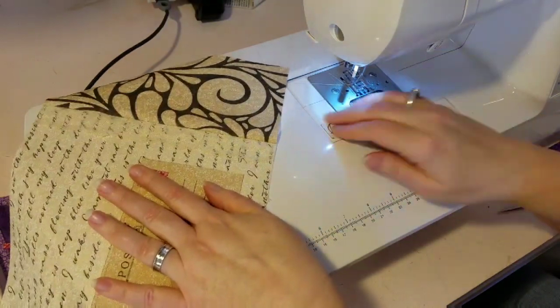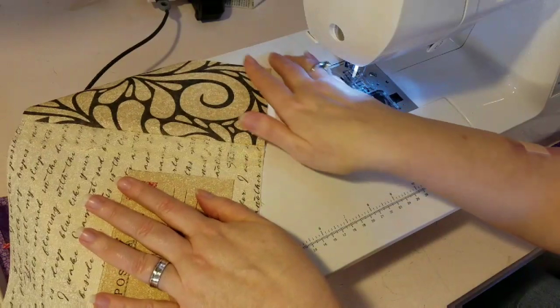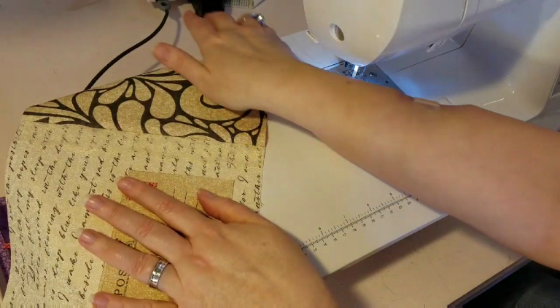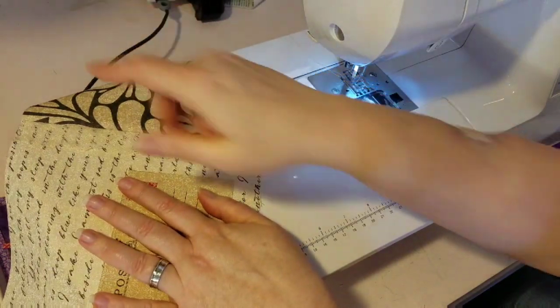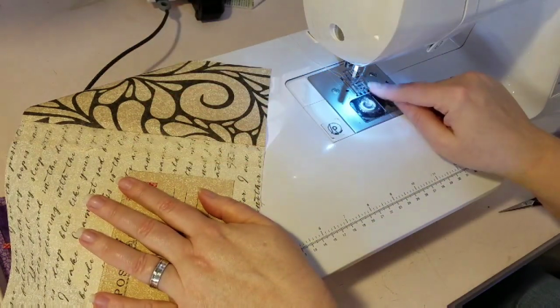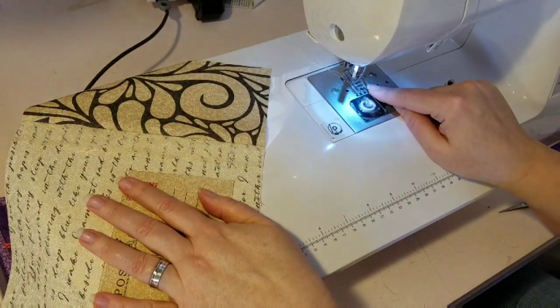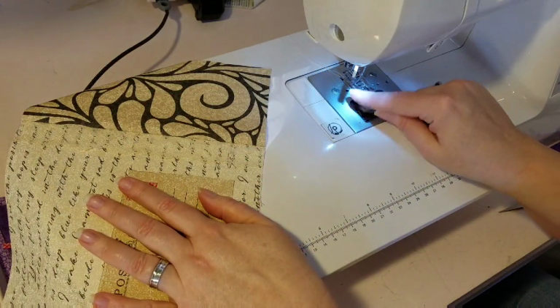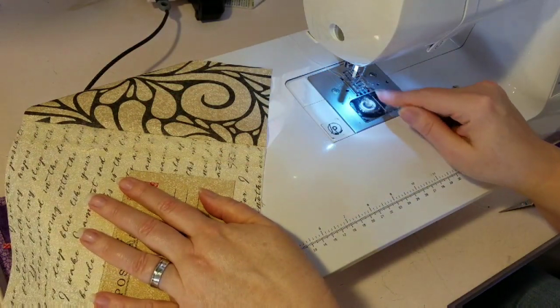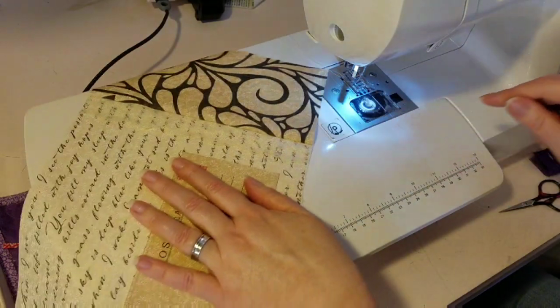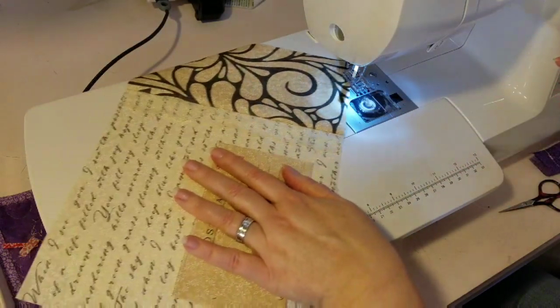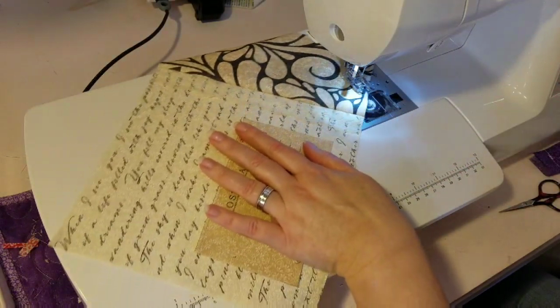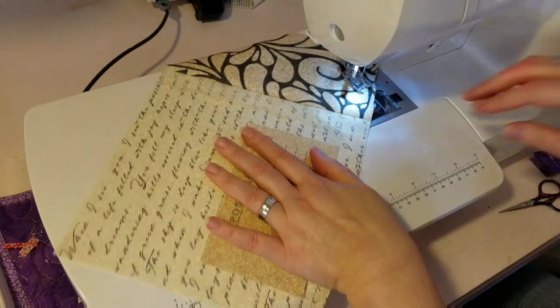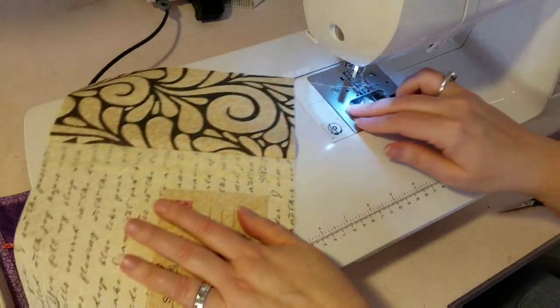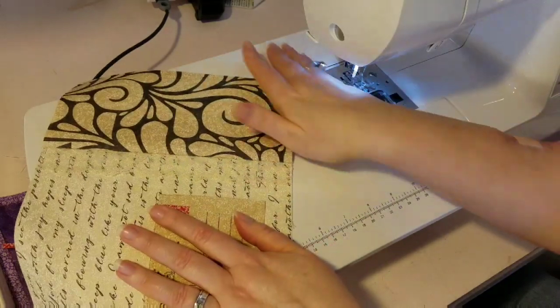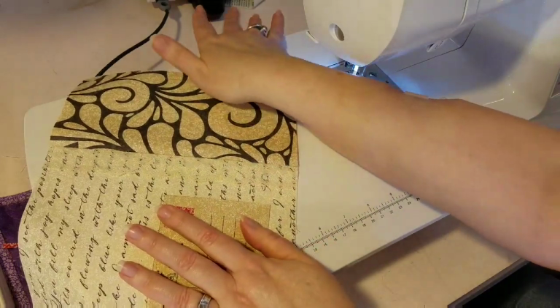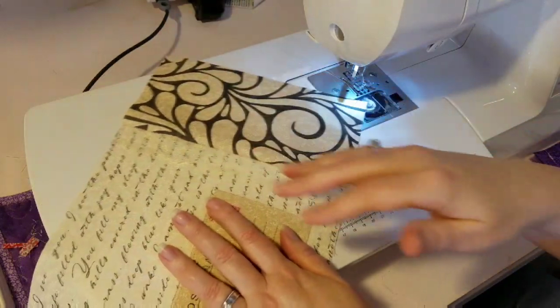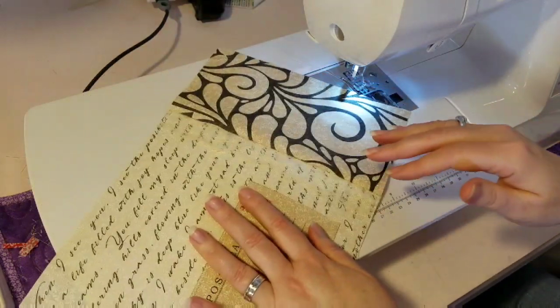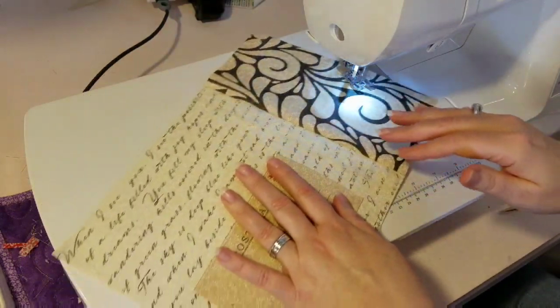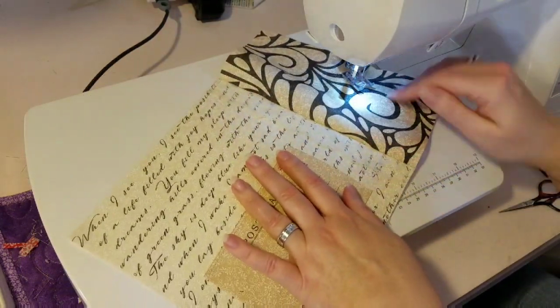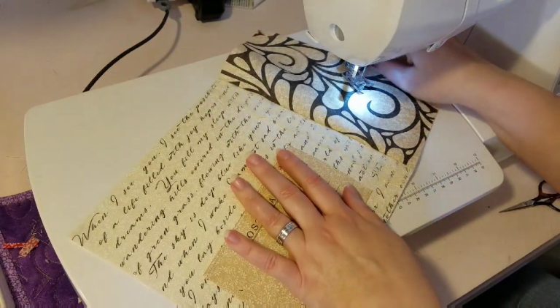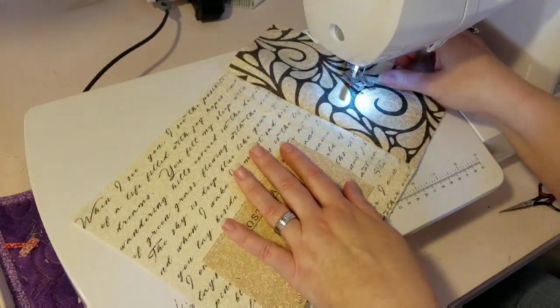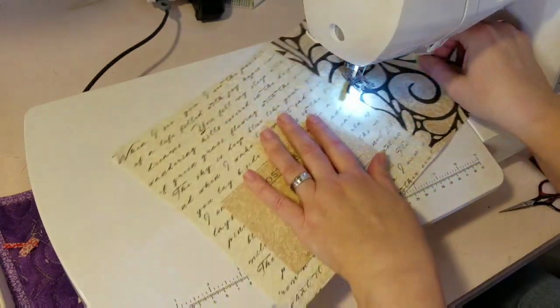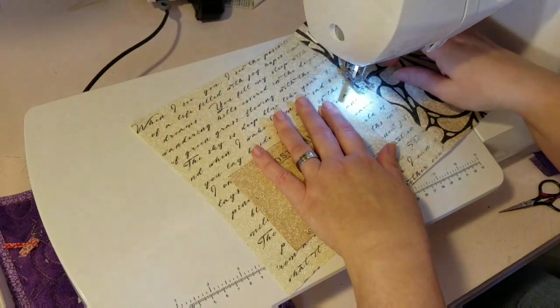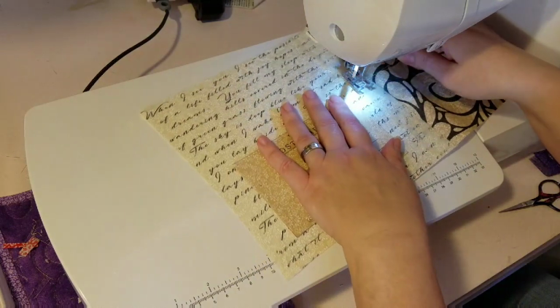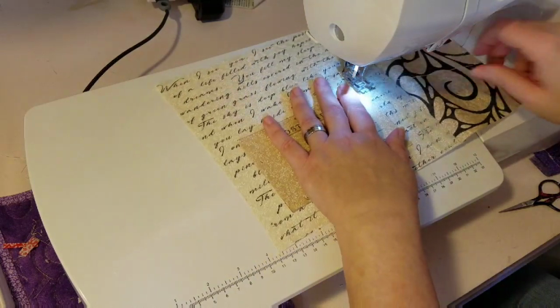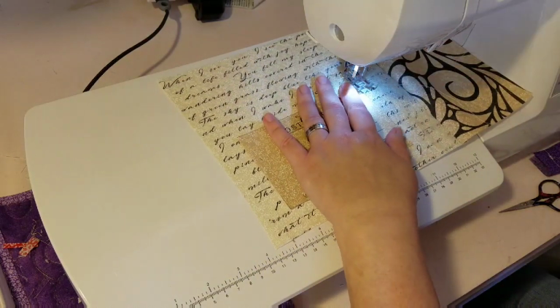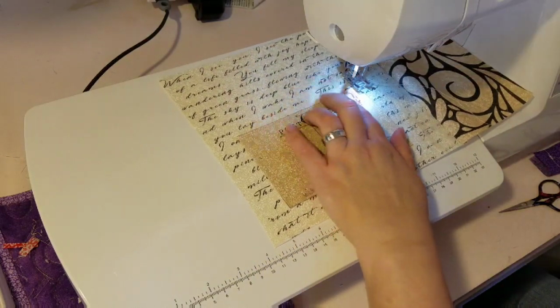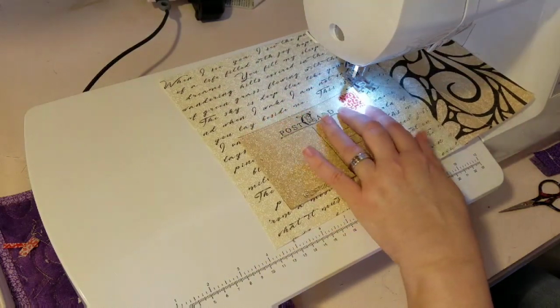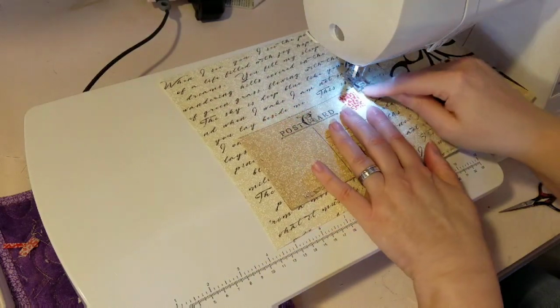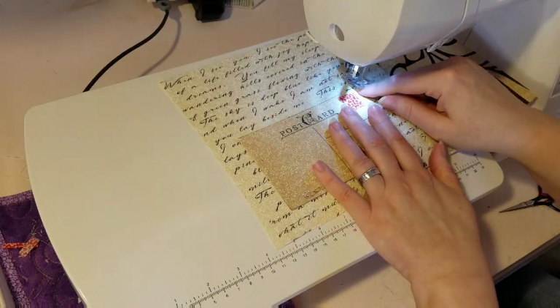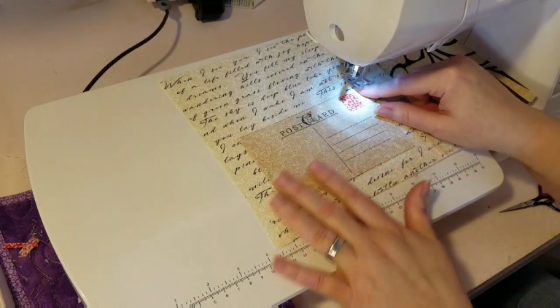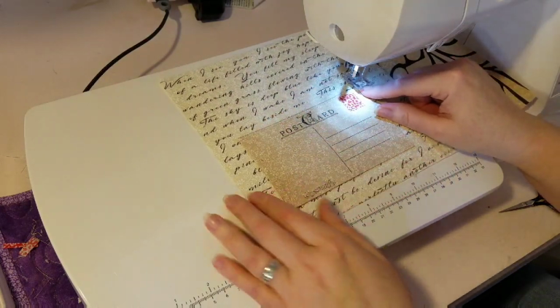I have a foot on that allows for a zigzag stitch and I'm just going to stitch this in place. If my threads cooperate — there we go. I'm going to start up at this top right-hand corner.